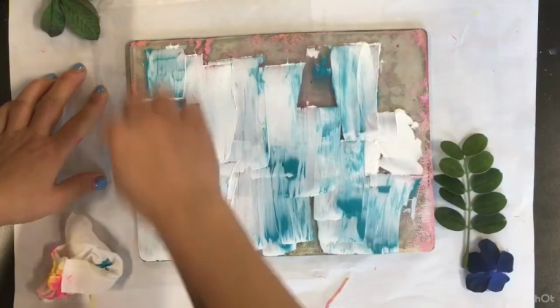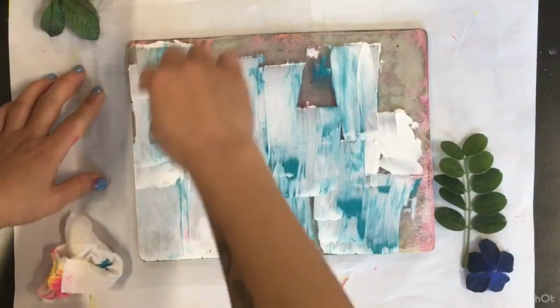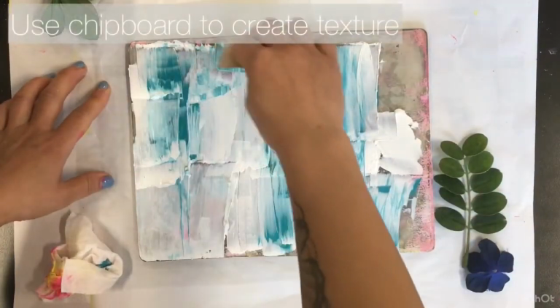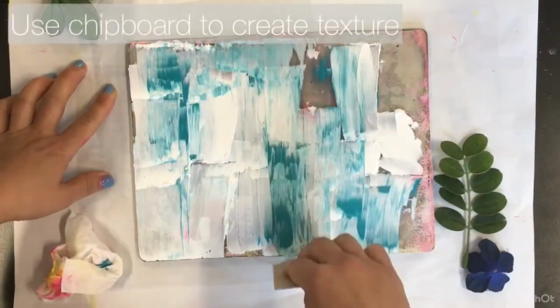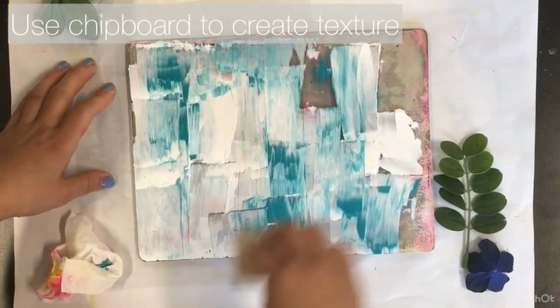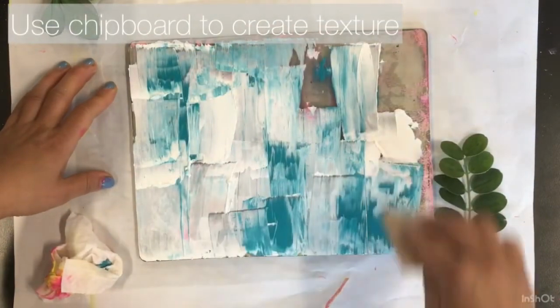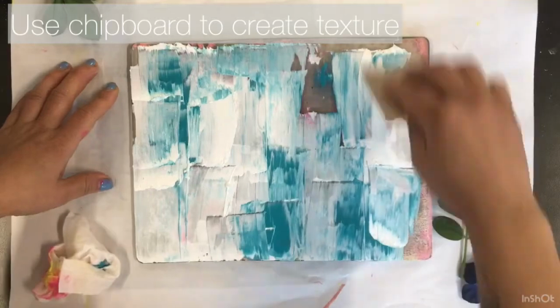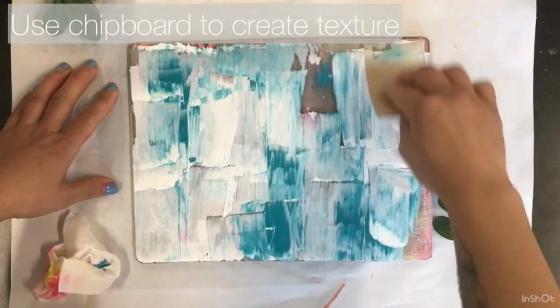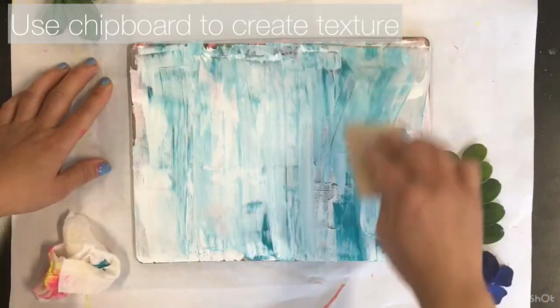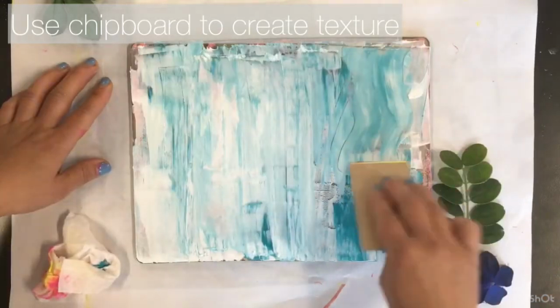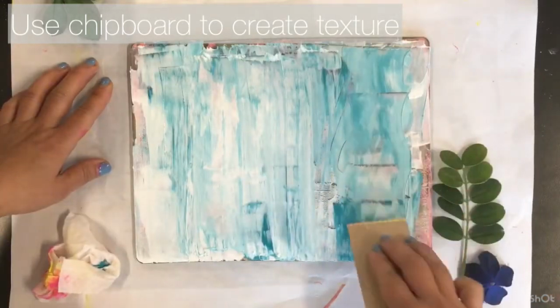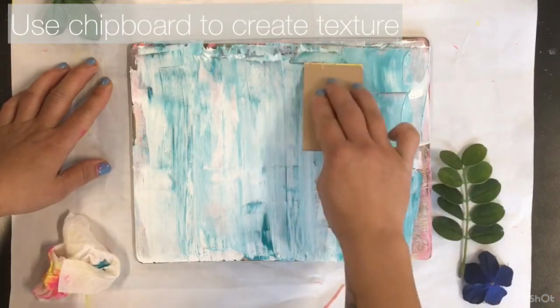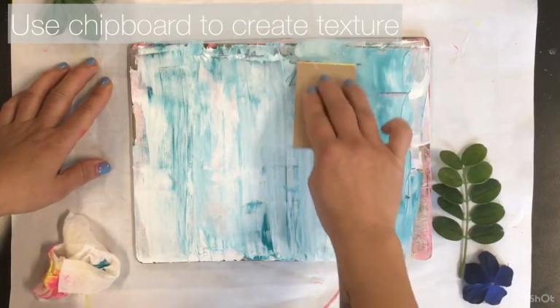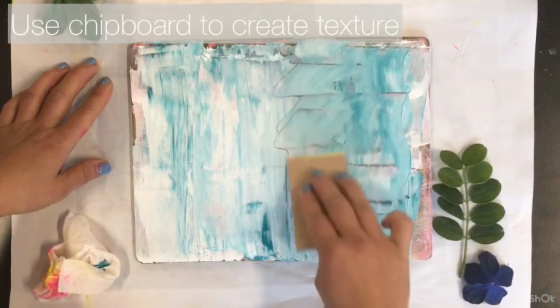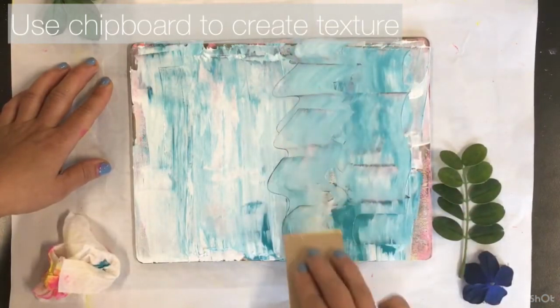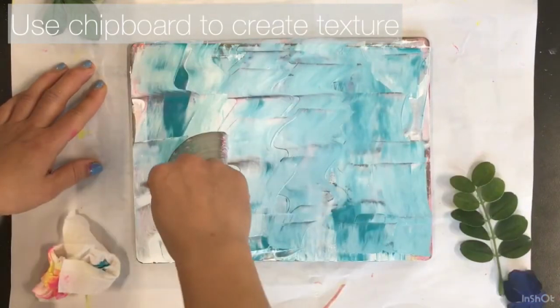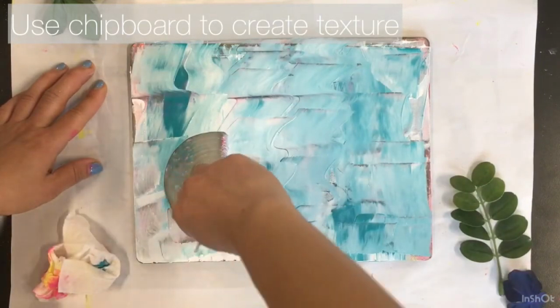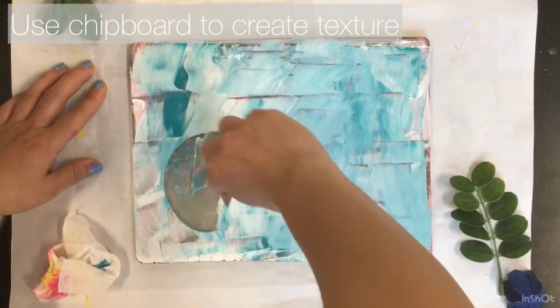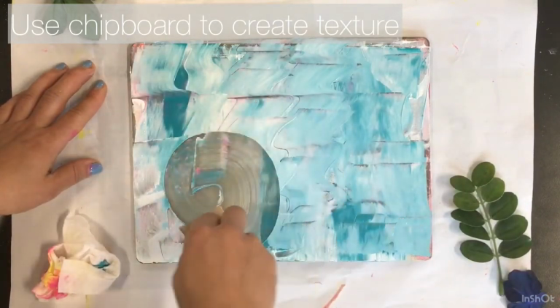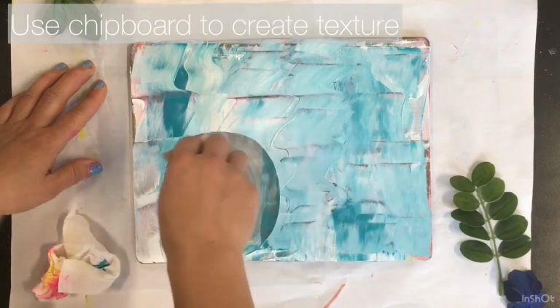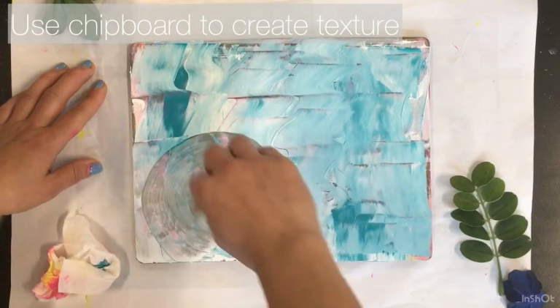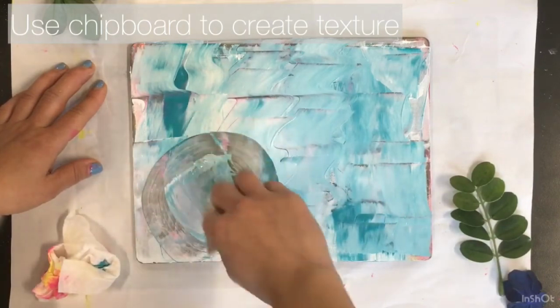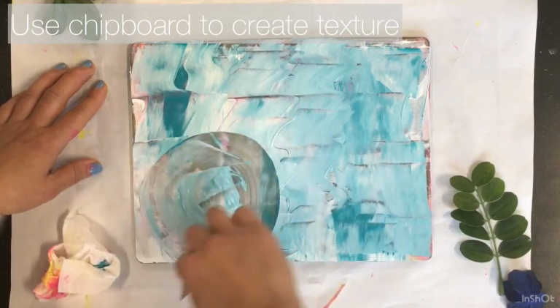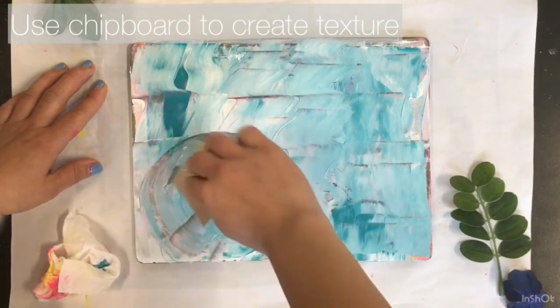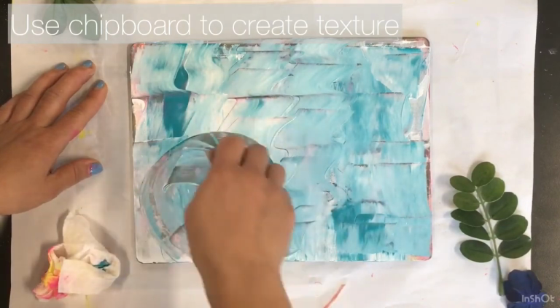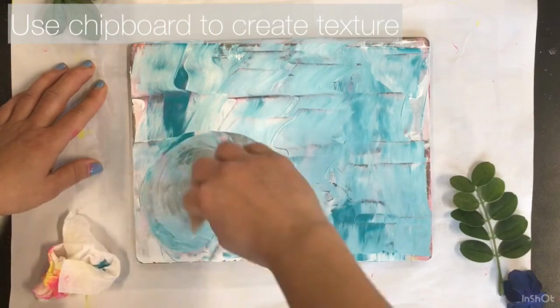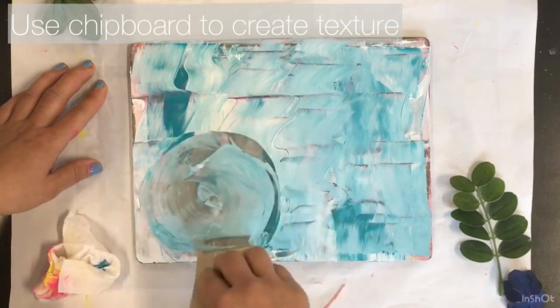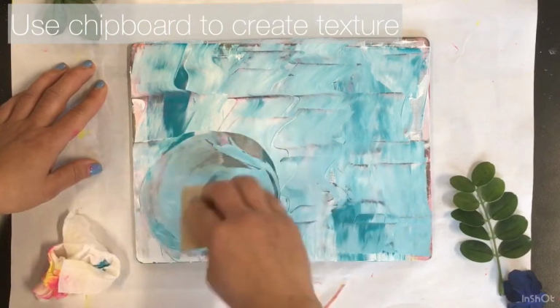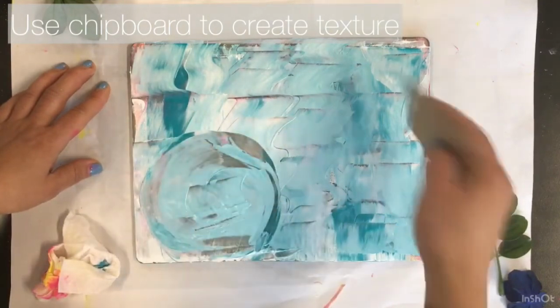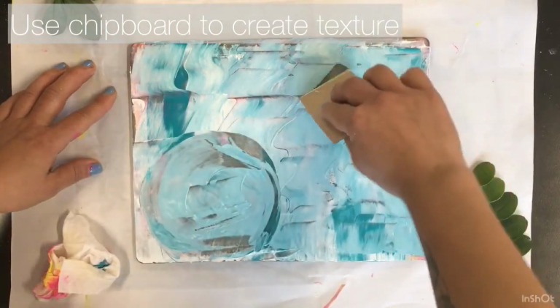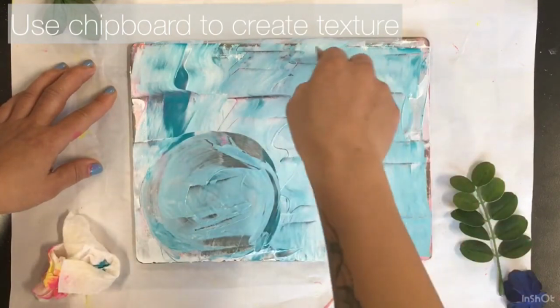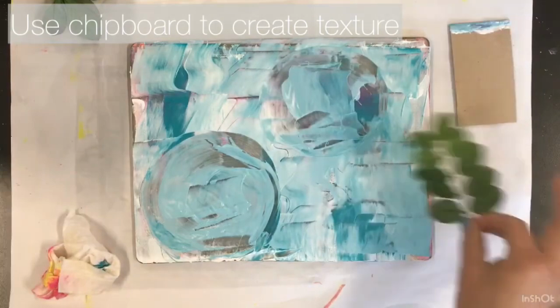For this layer, I'm using the chipboard to spread my ink instead of the brayer. I'm also using the chipboard to draw different marks and wipe away some of the ink. This is going to add a layer of interesting texture to my print.